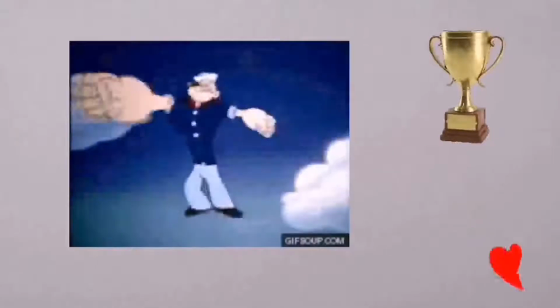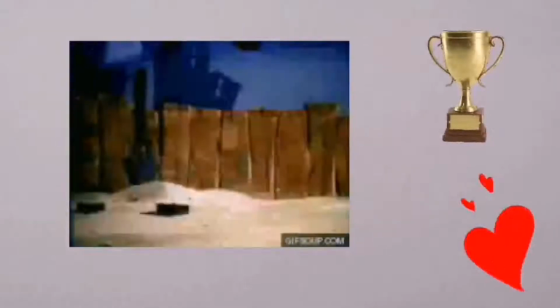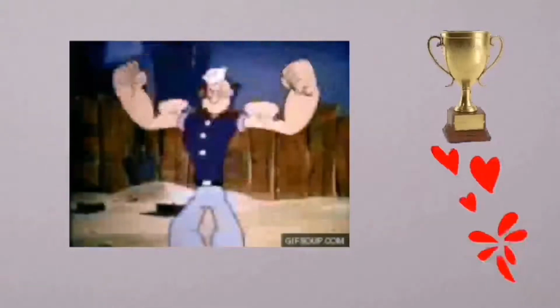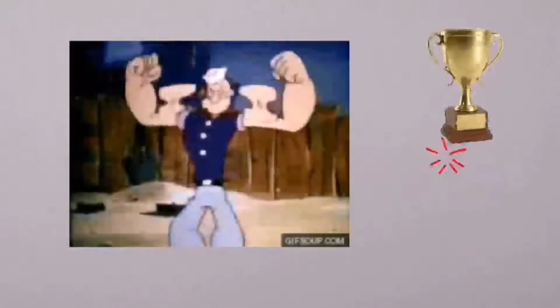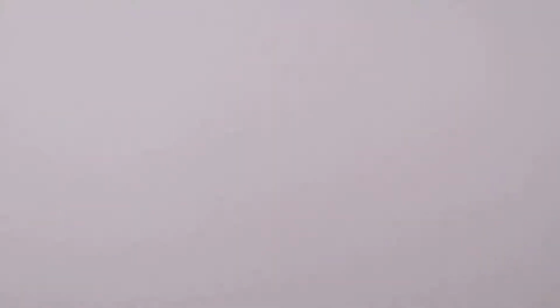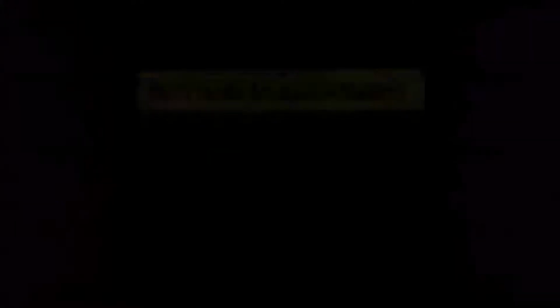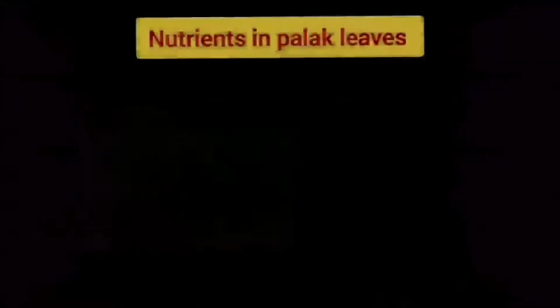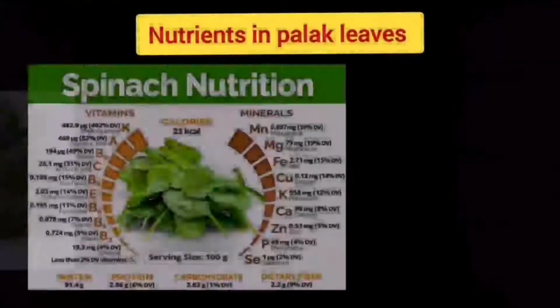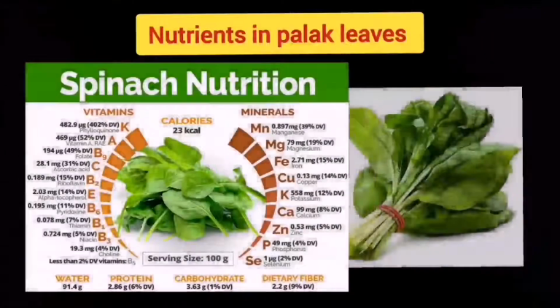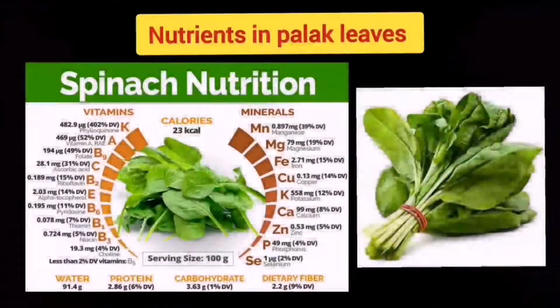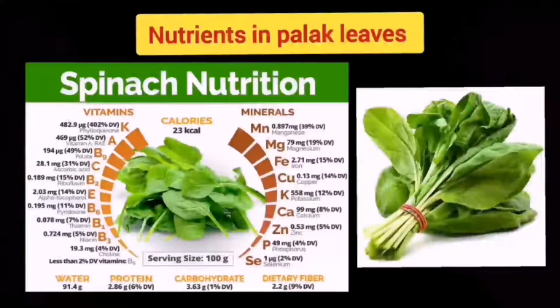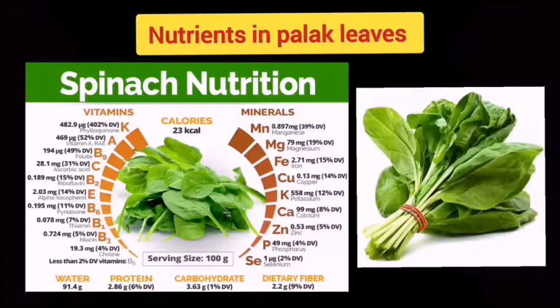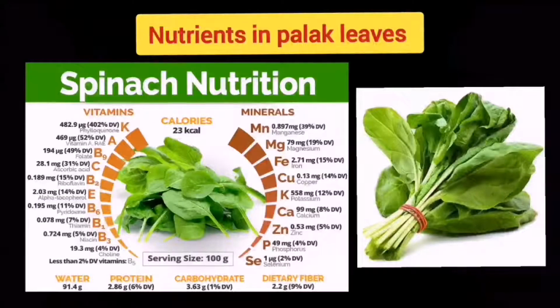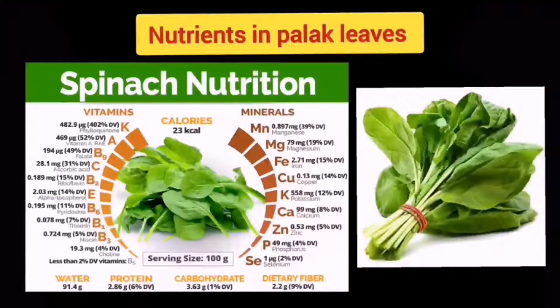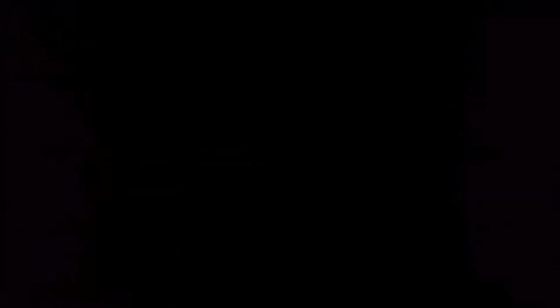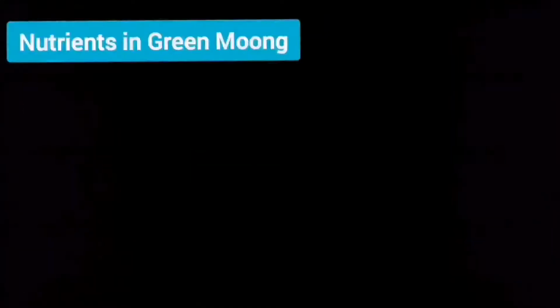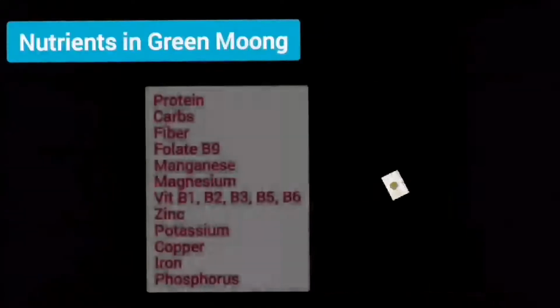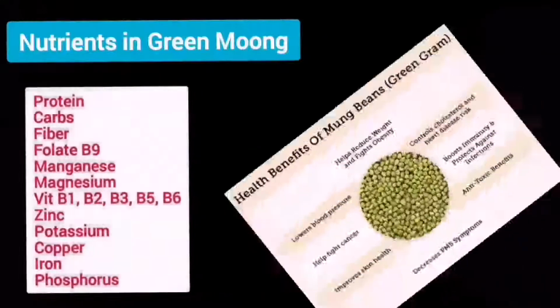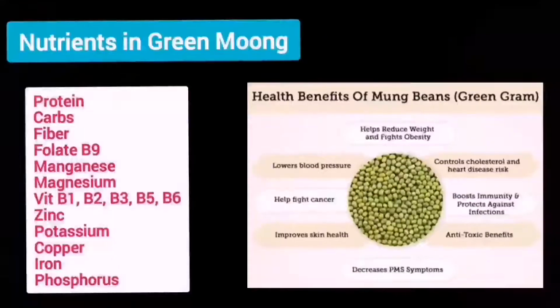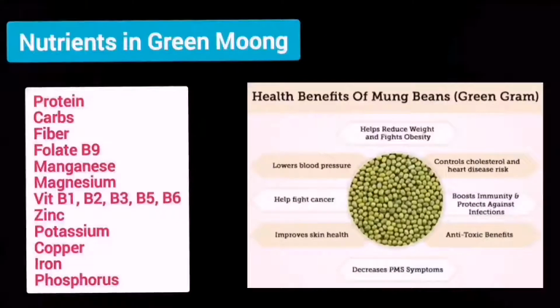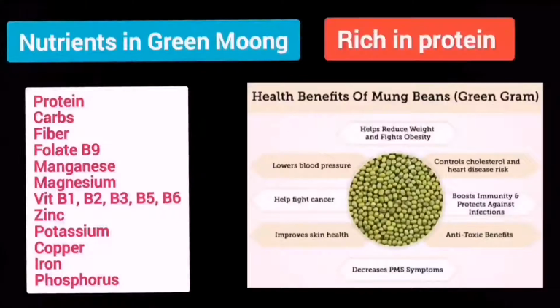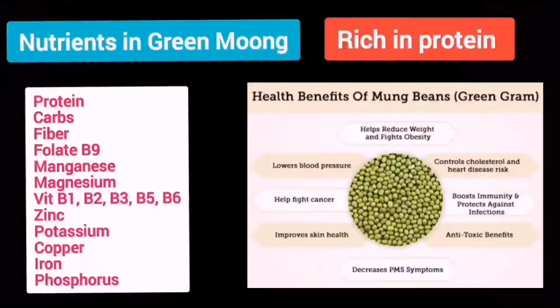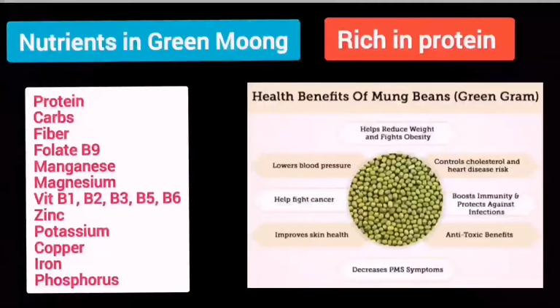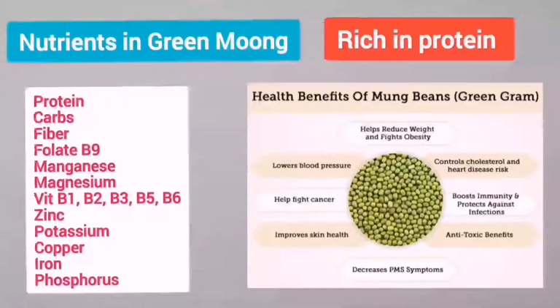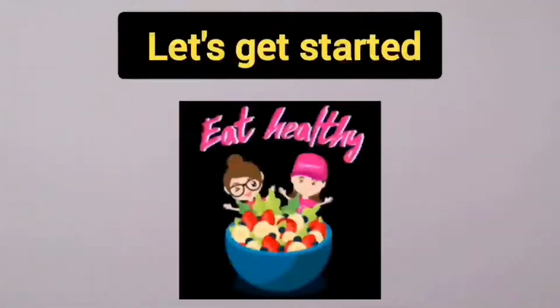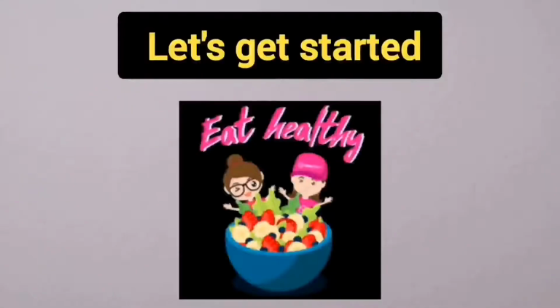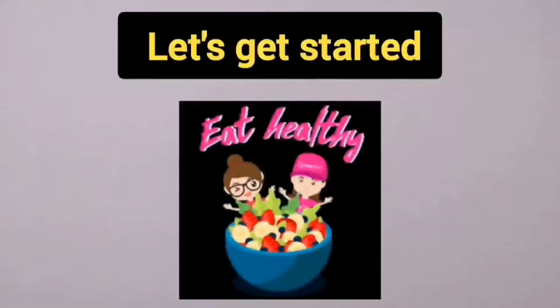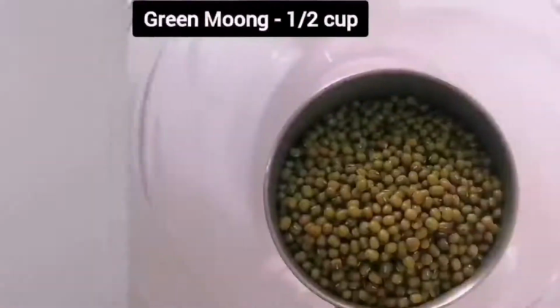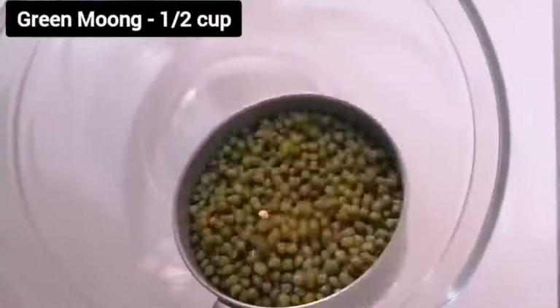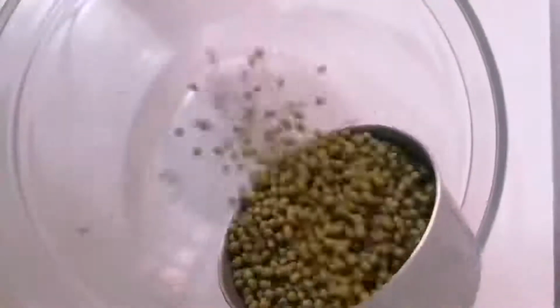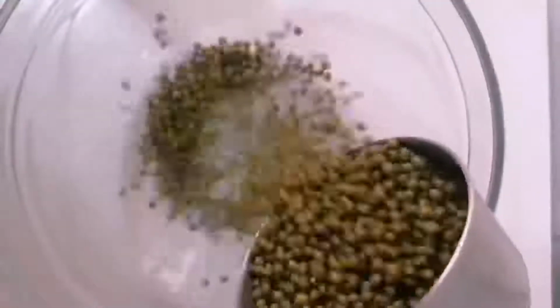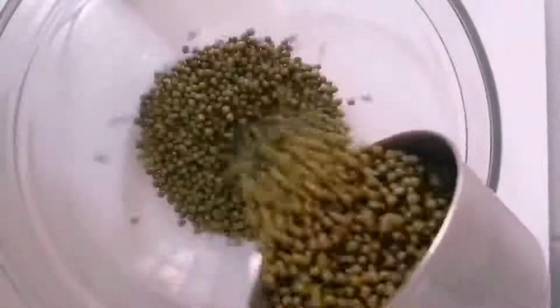Spinach contains high amounts of vitamins, minerals, calcium, and fiber — it is good for health. Also, green moong dal is high in protein. We can also use it for weight loss. Ok, let's get started.